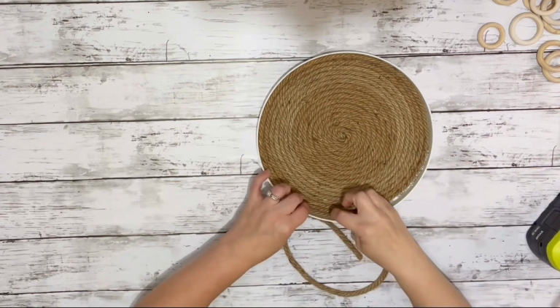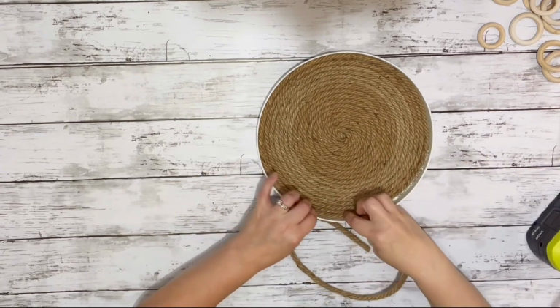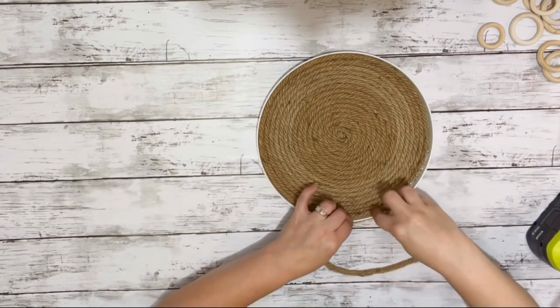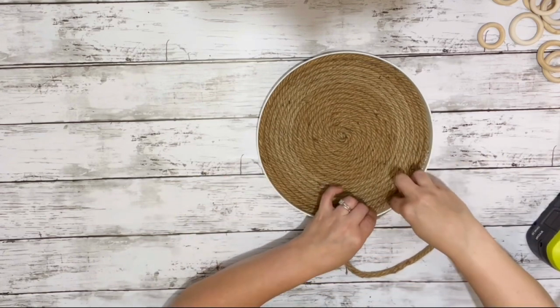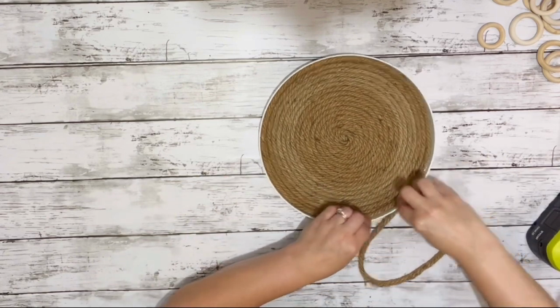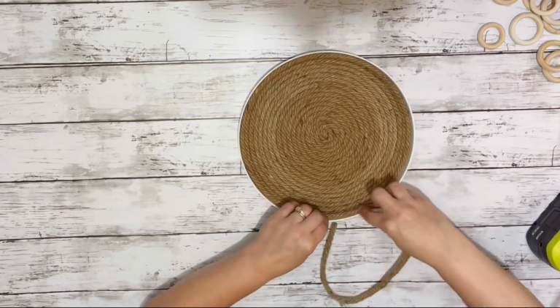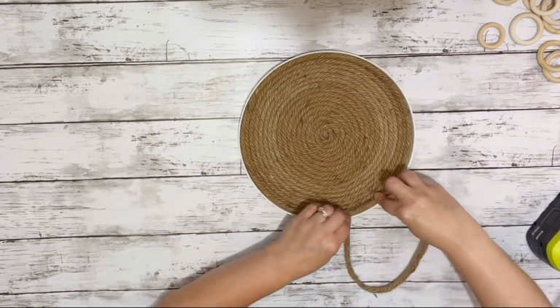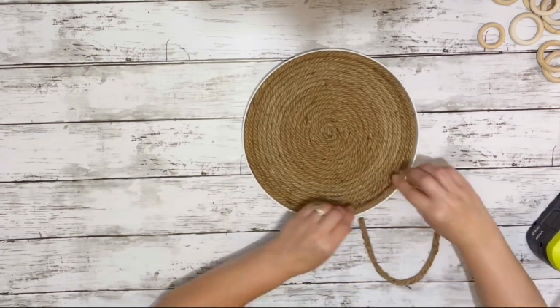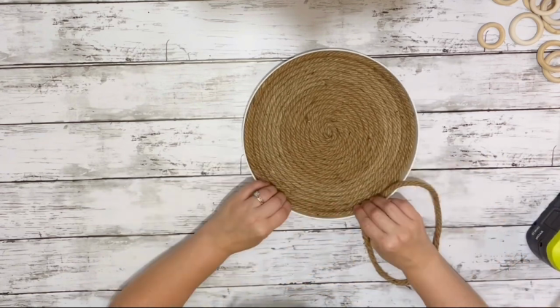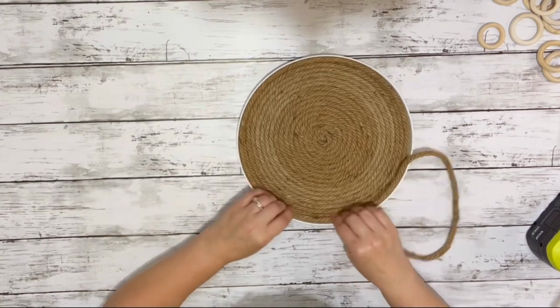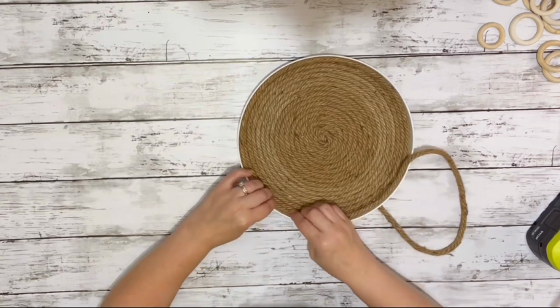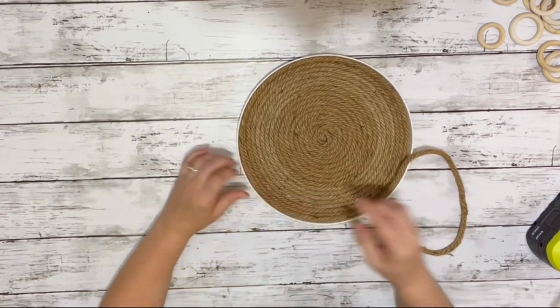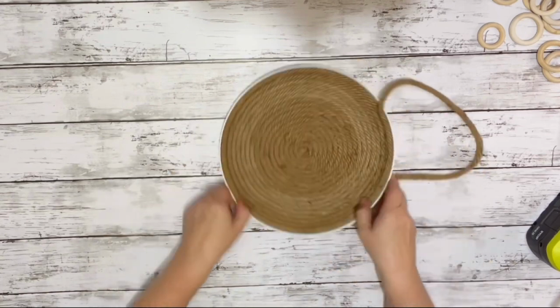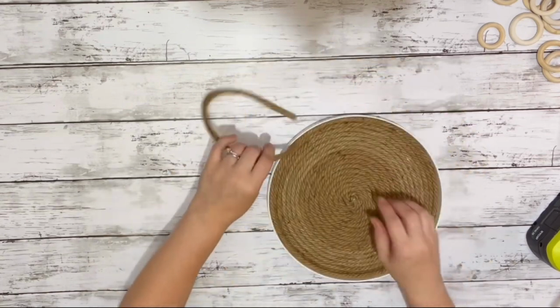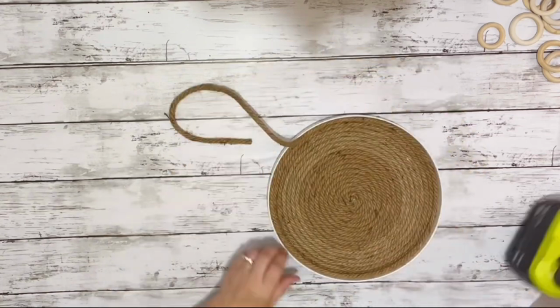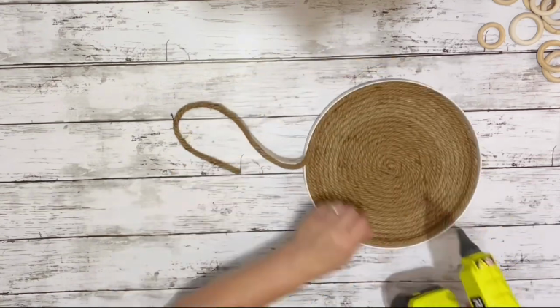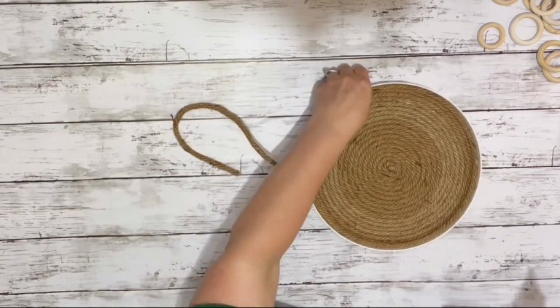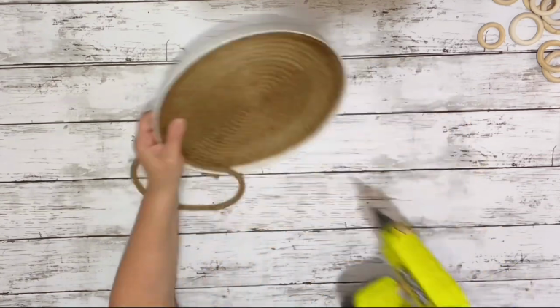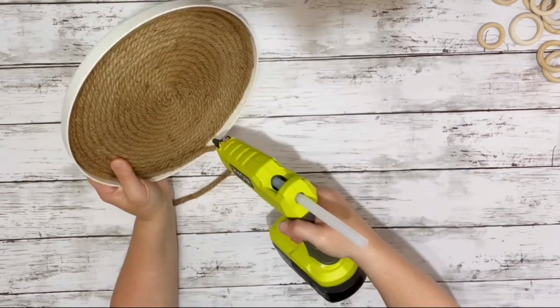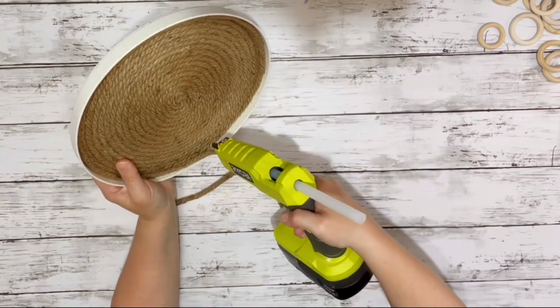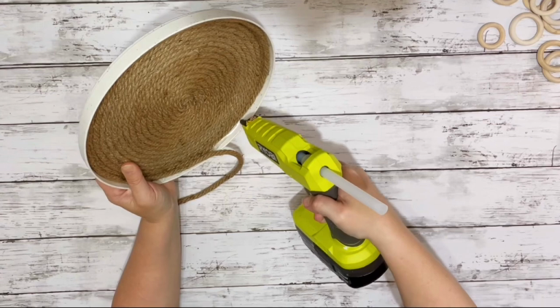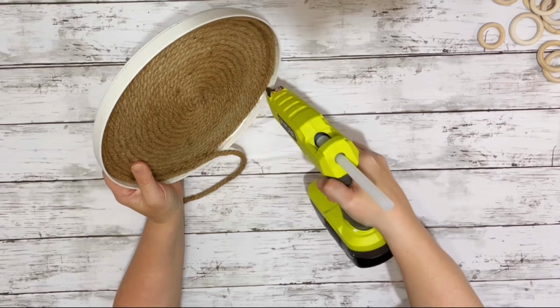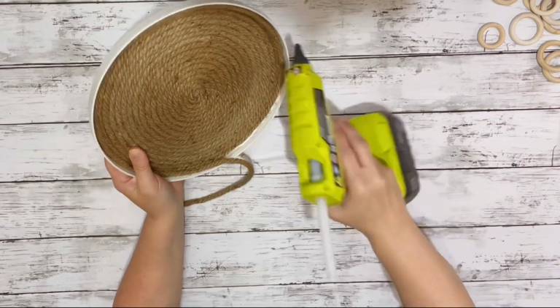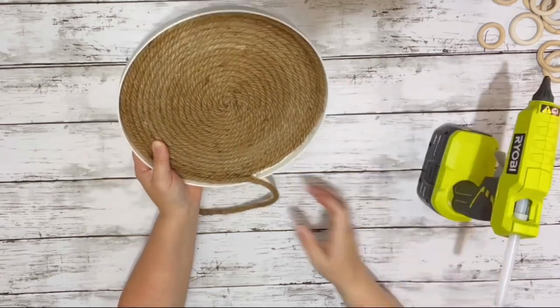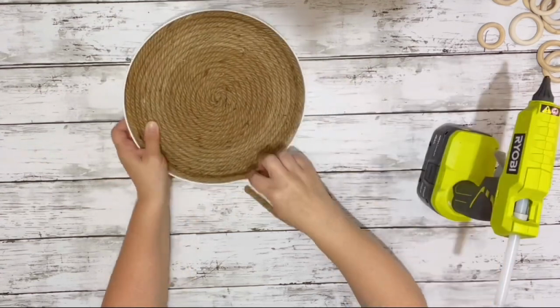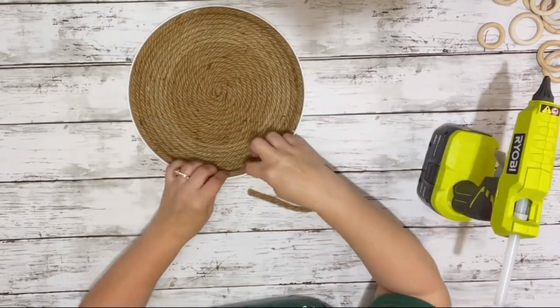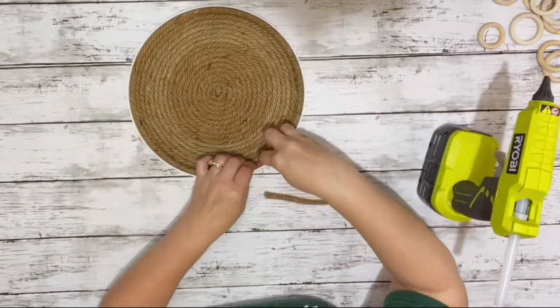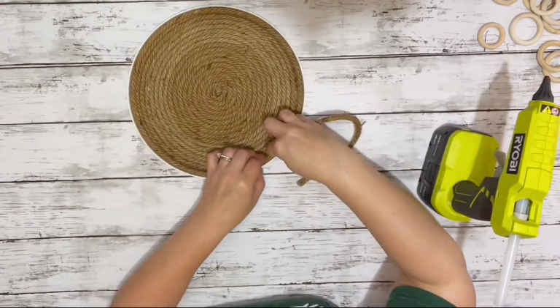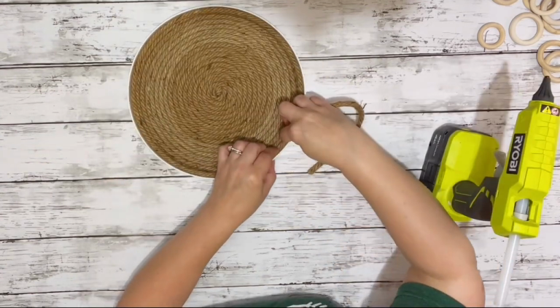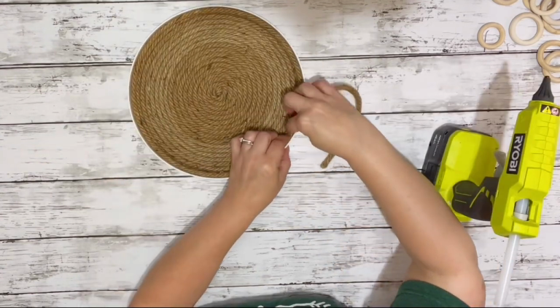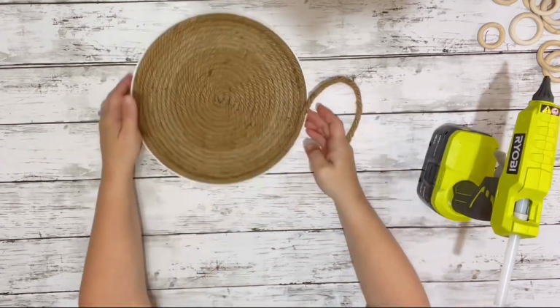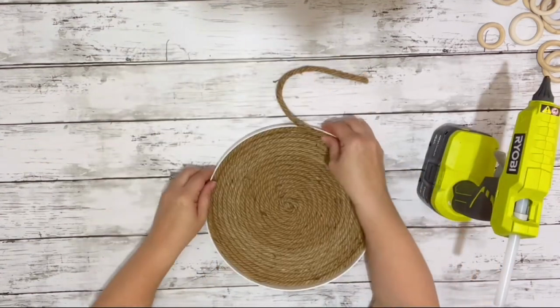After I had the rope glued all the way around the very bottom on the inside of the plate, I just started working my way up. This plate has a little rim on it, so I just glued the rope on the inside all the way up onto that rim.